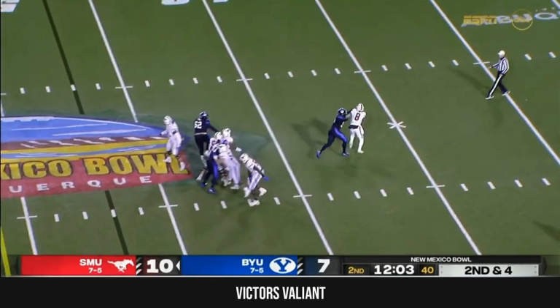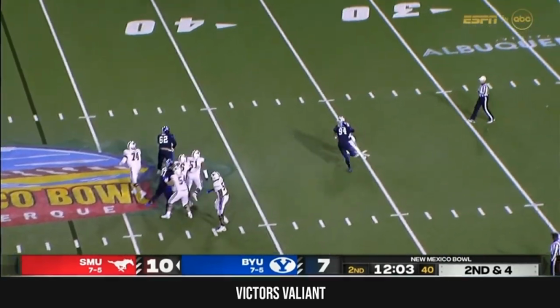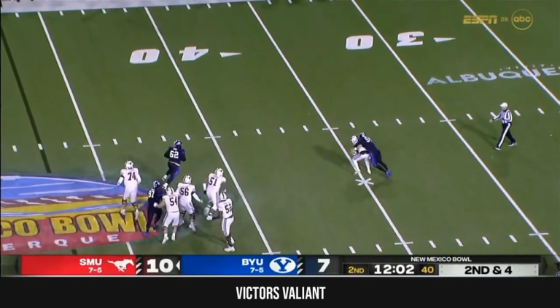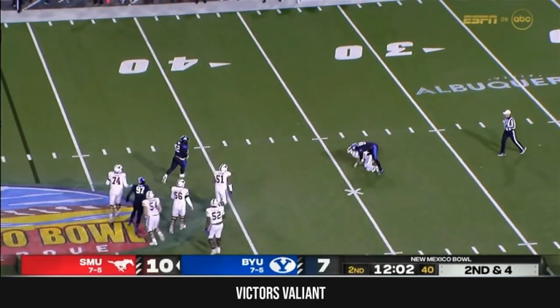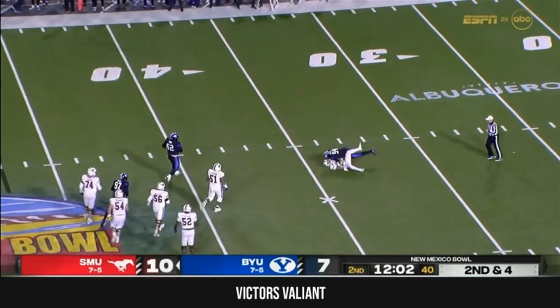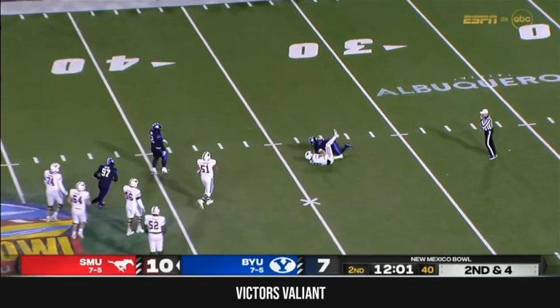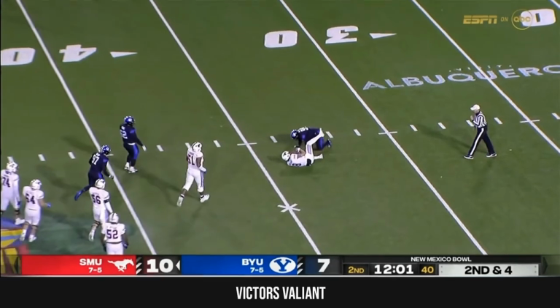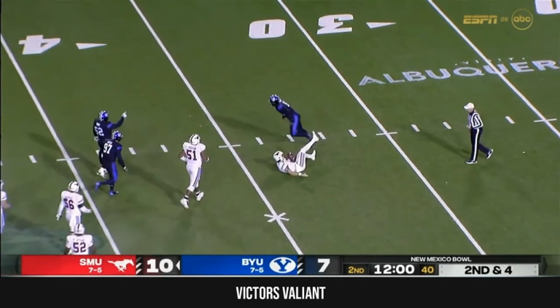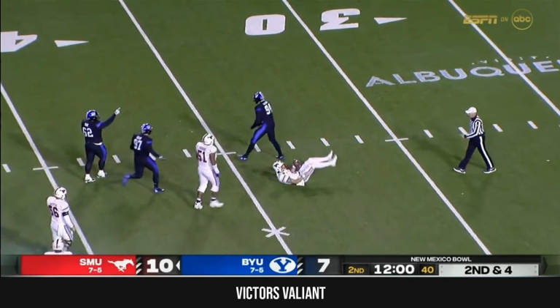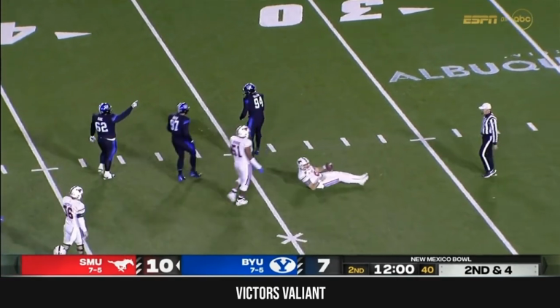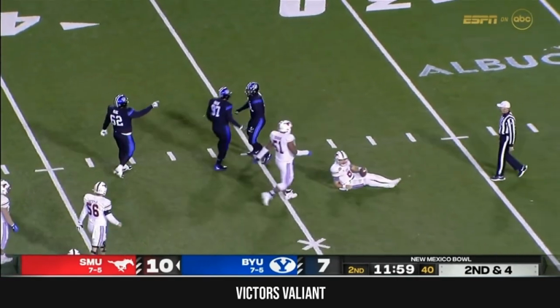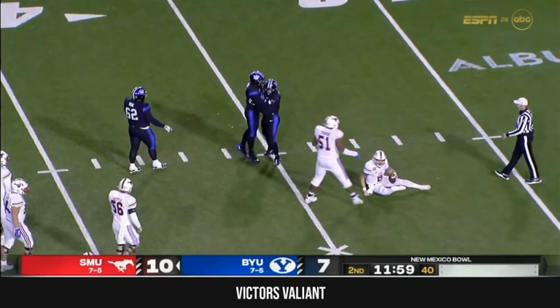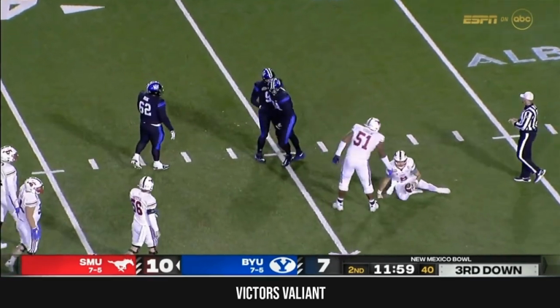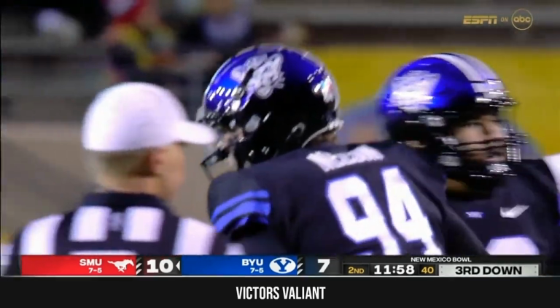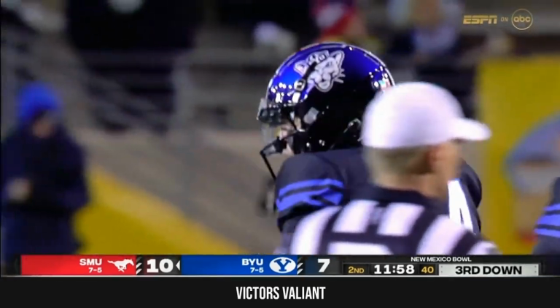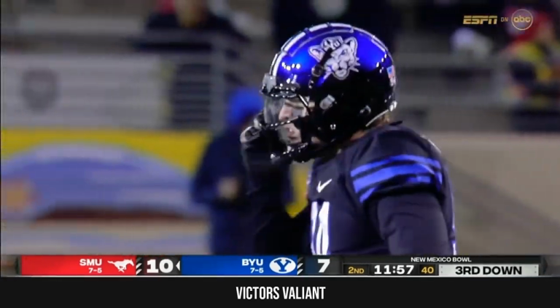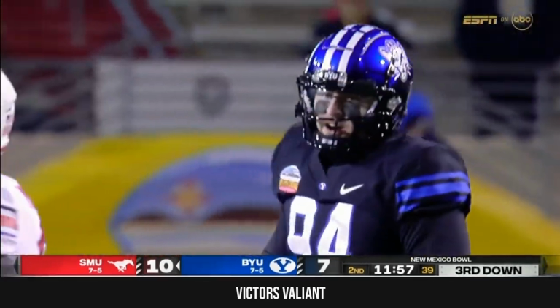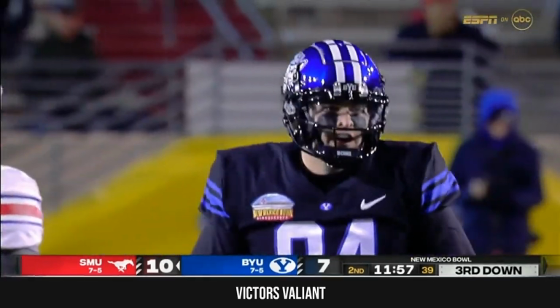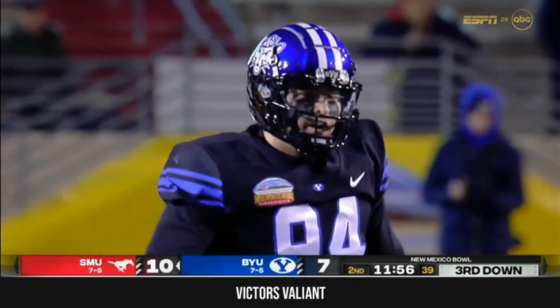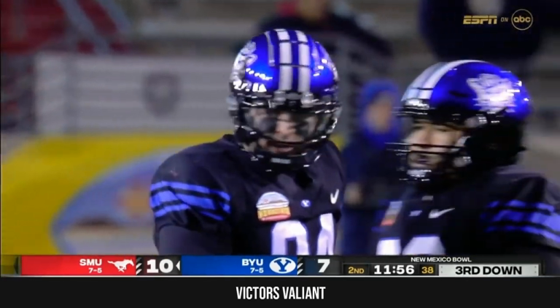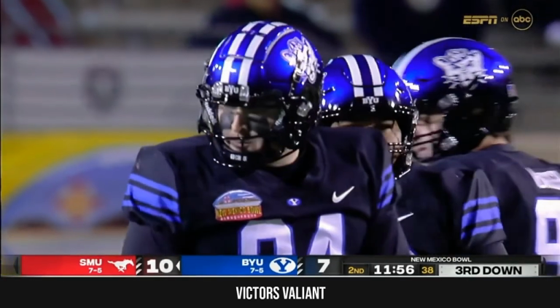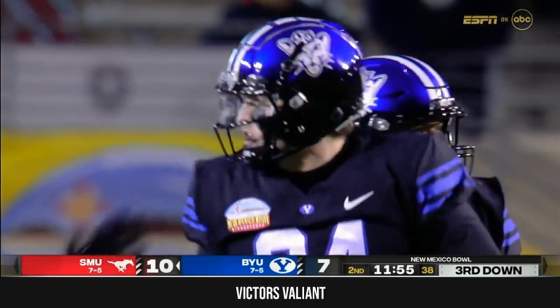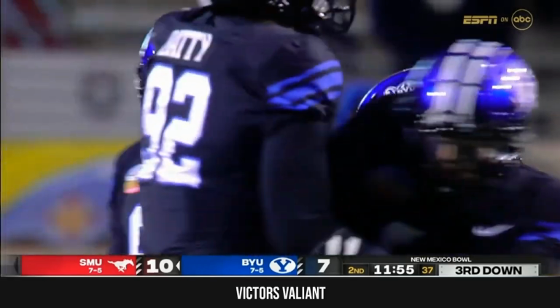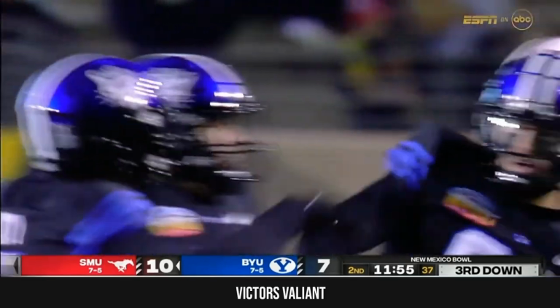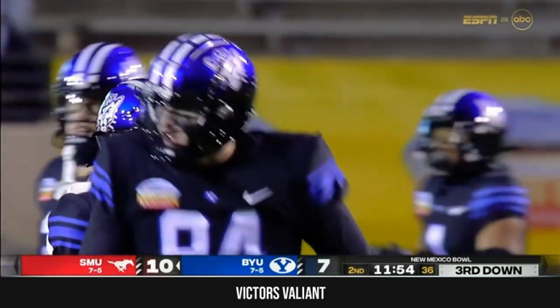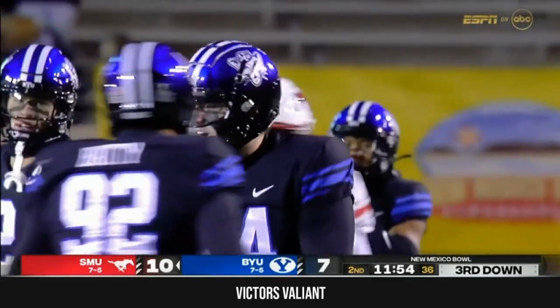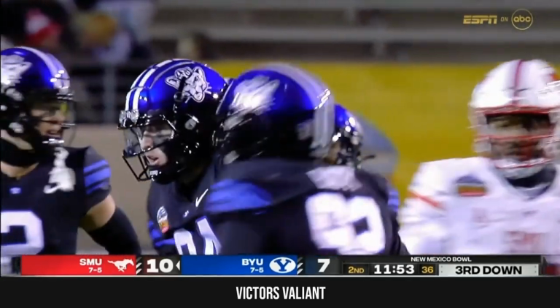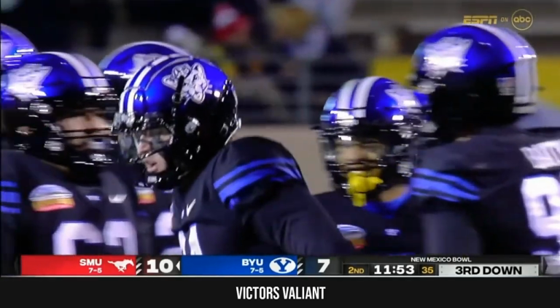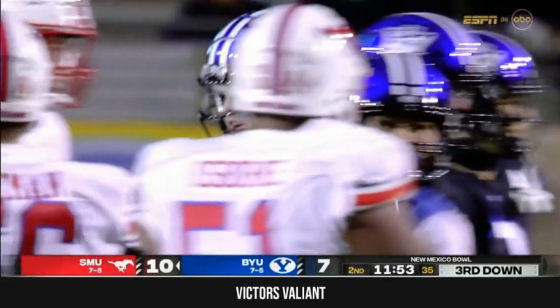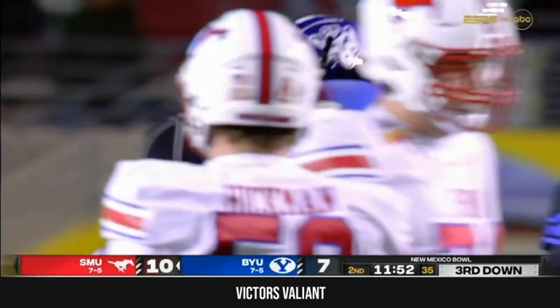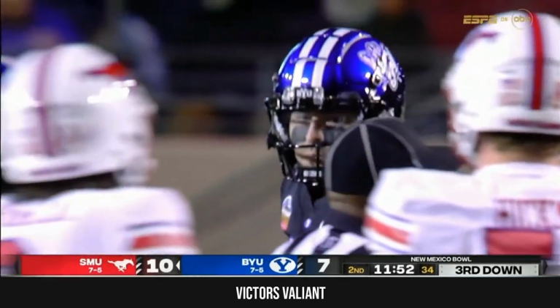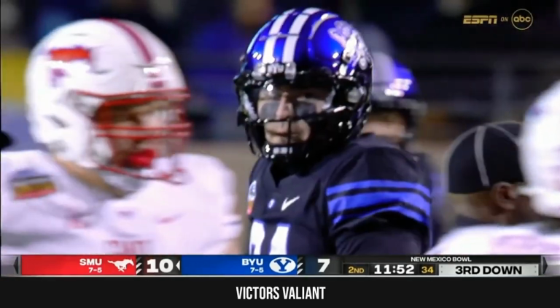Mordecai pressured and a huge sack — gets taken down. They haven't had a whole lot of success with pressure, but that time John Nelson throws down Mordecai for a loss of 12.